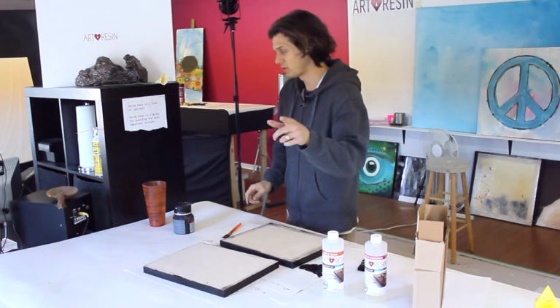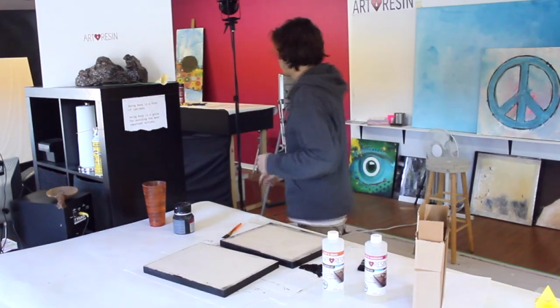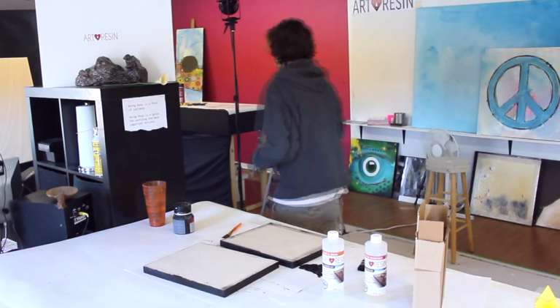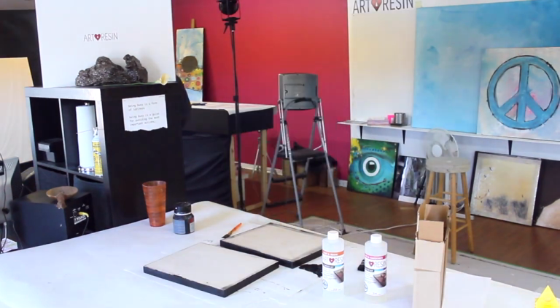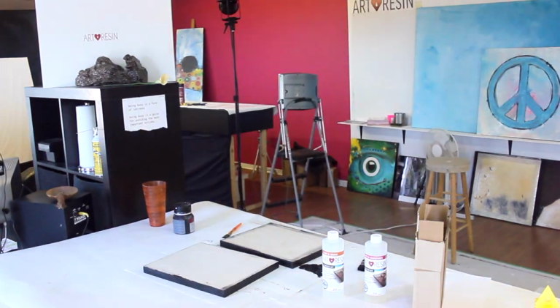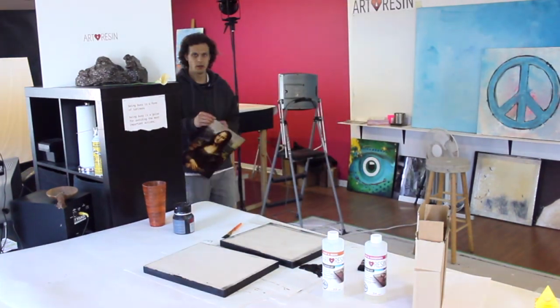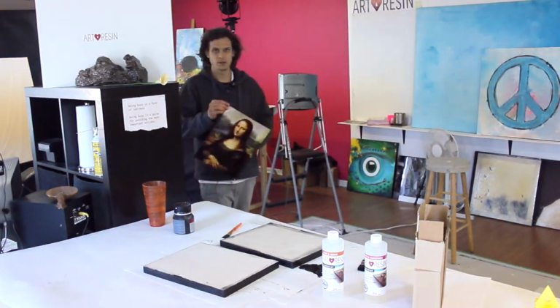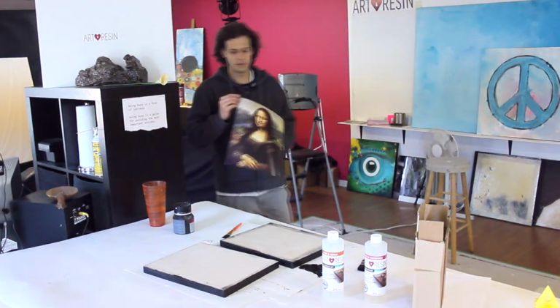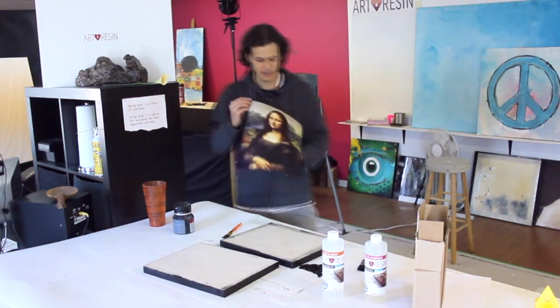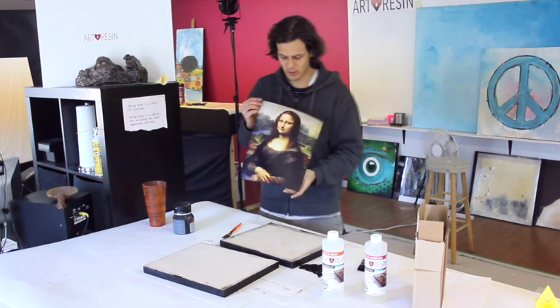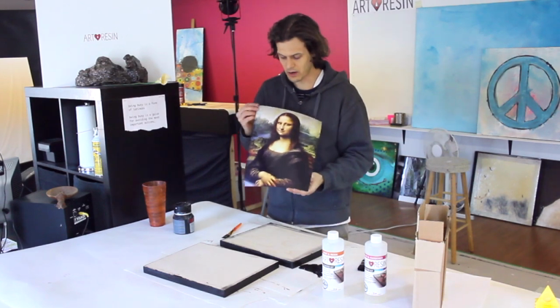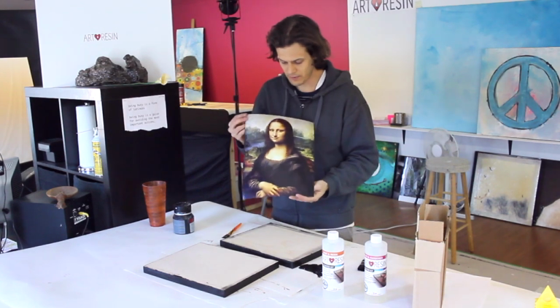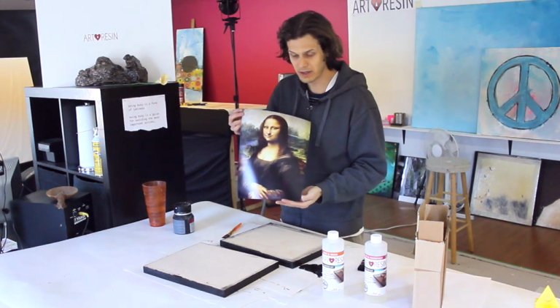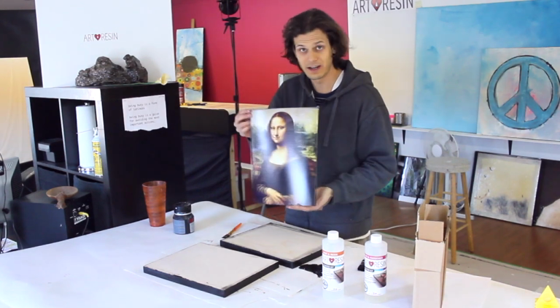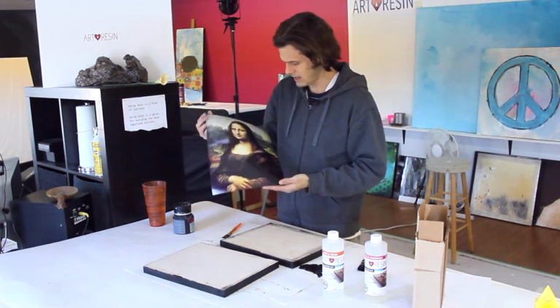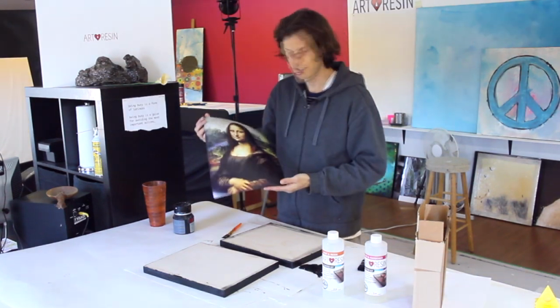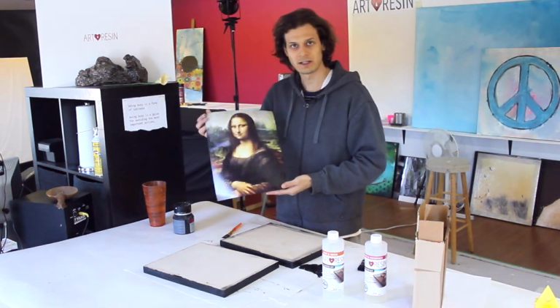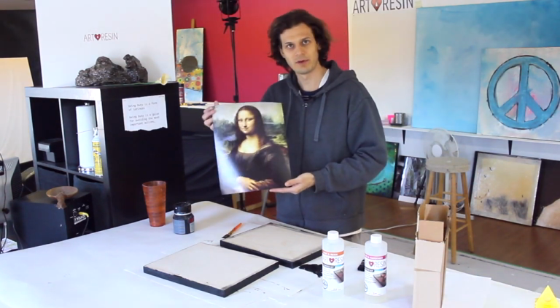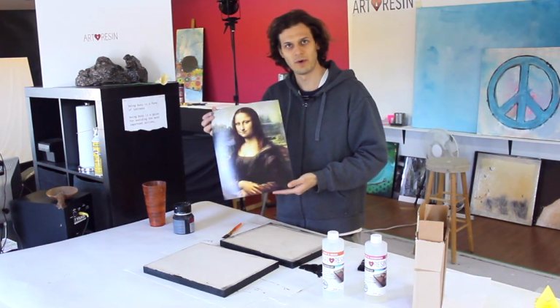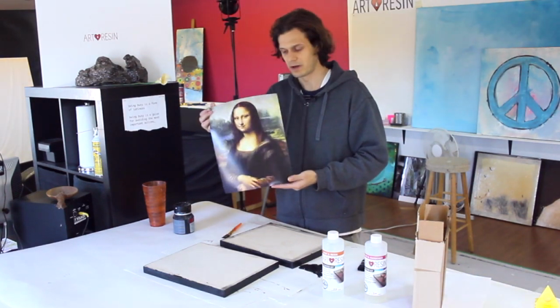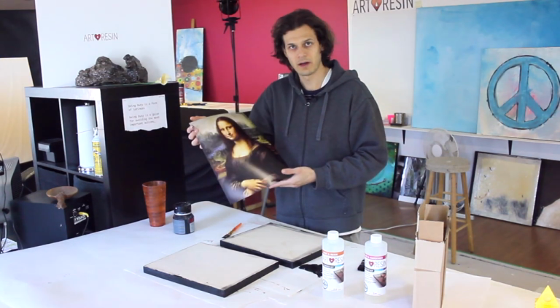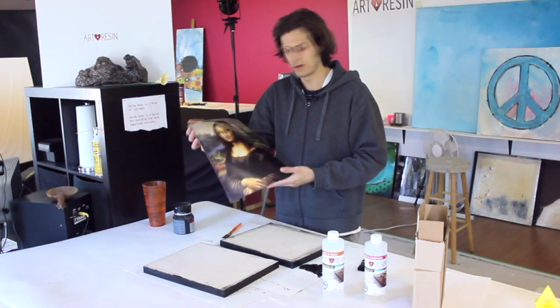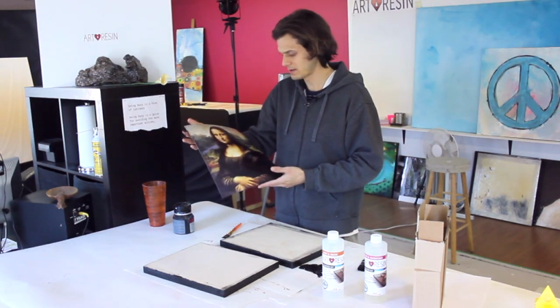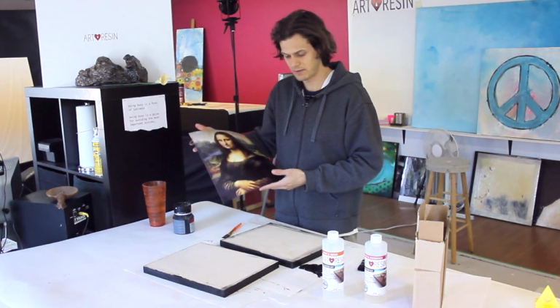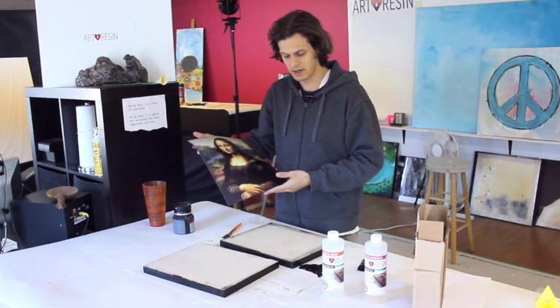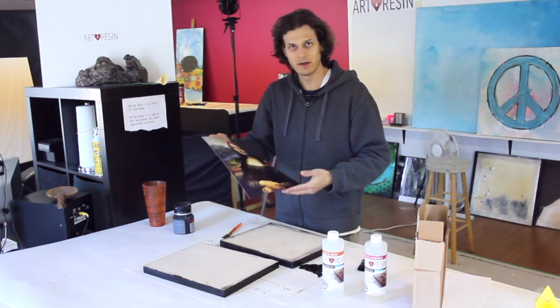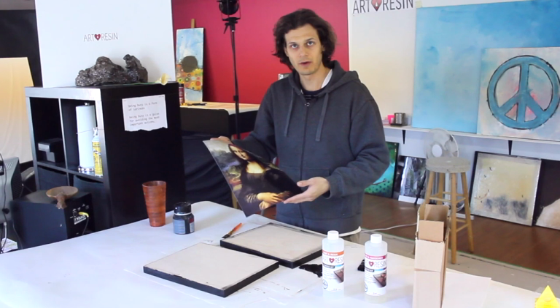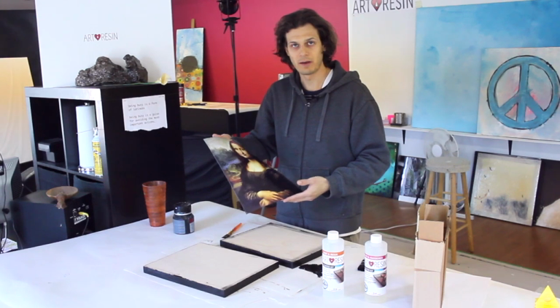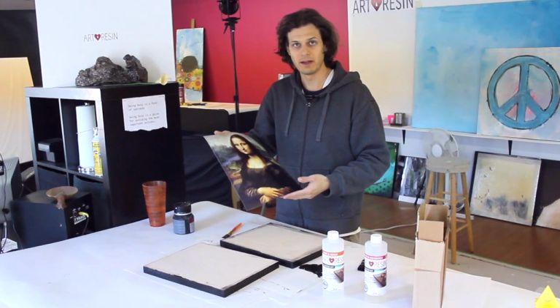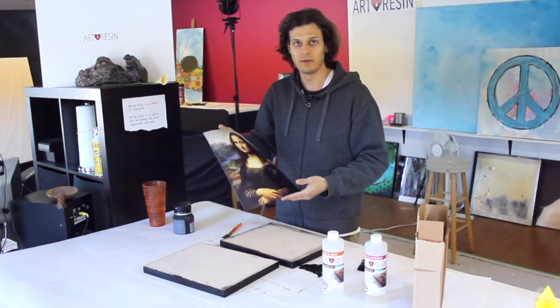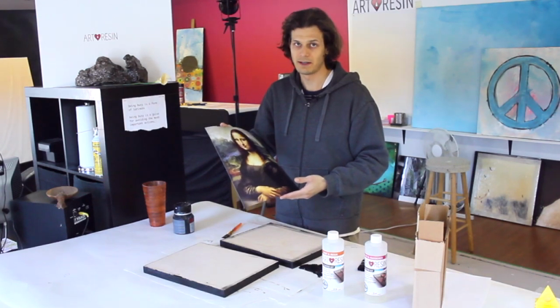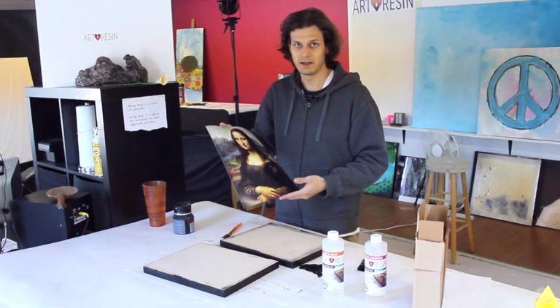This is a painting I've been working on for about a year, and I just got it printed at Walmart — one hour, costs five bucks. You don't got to be too fancy here.